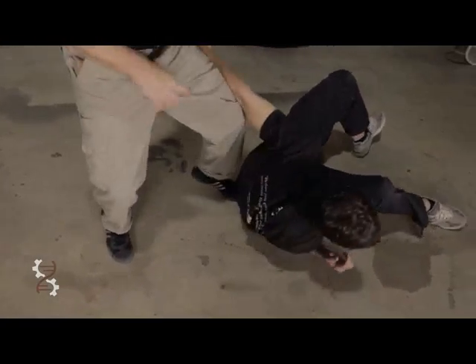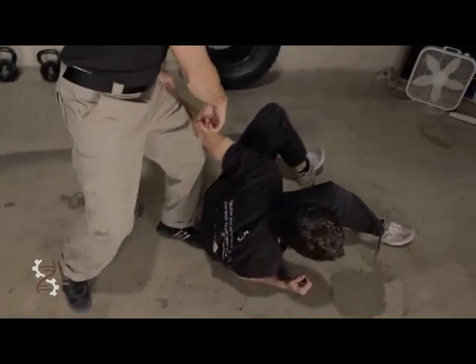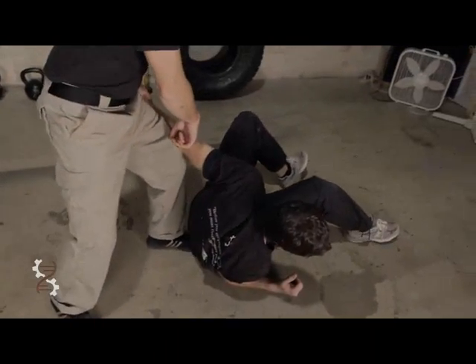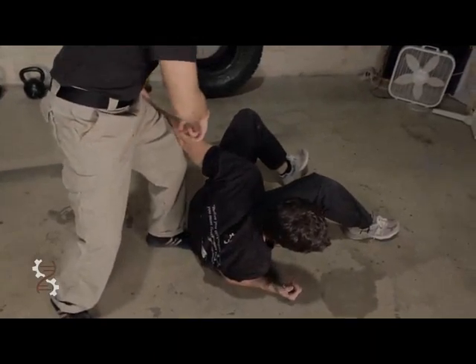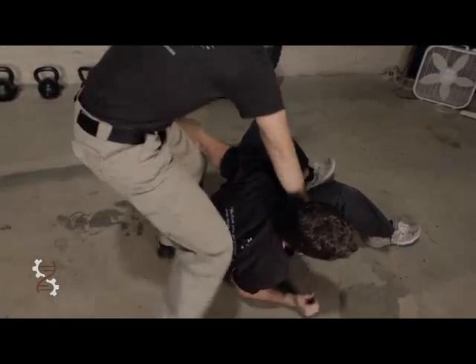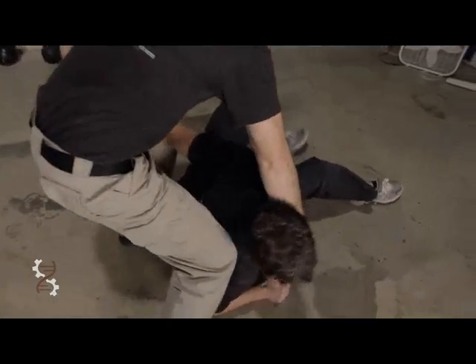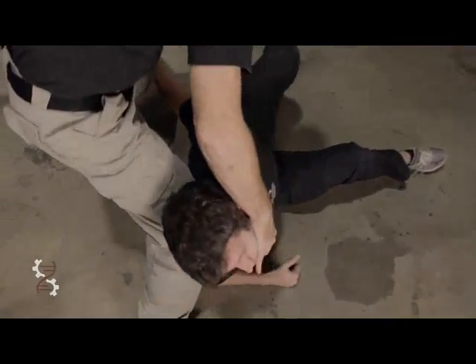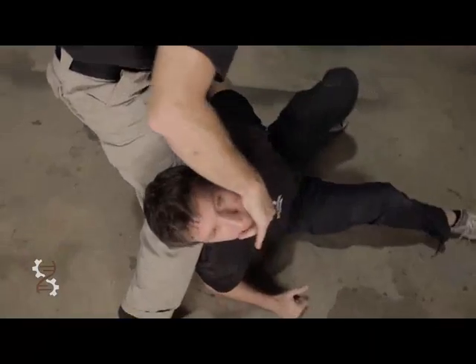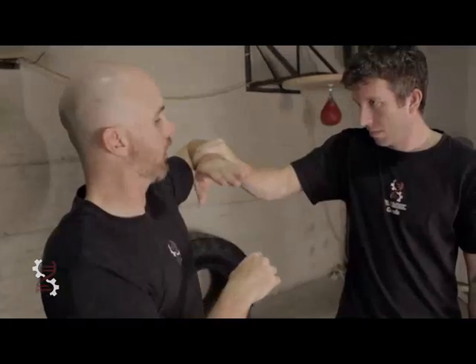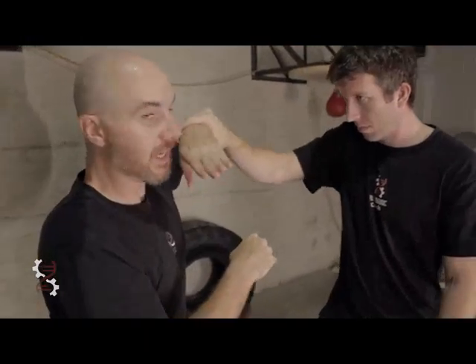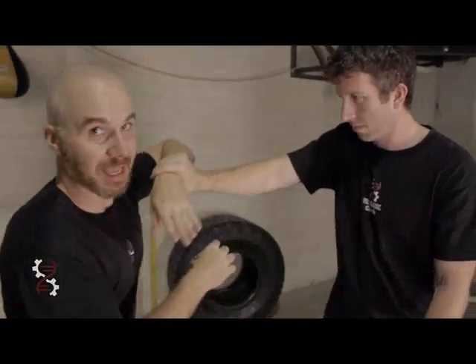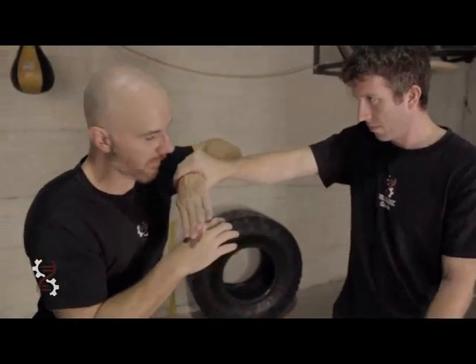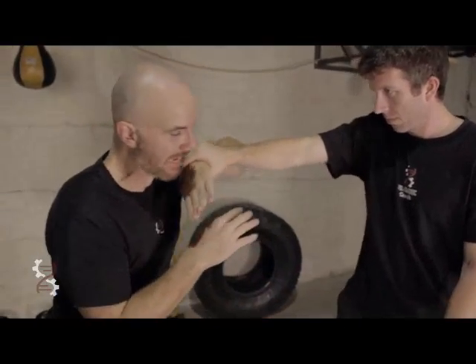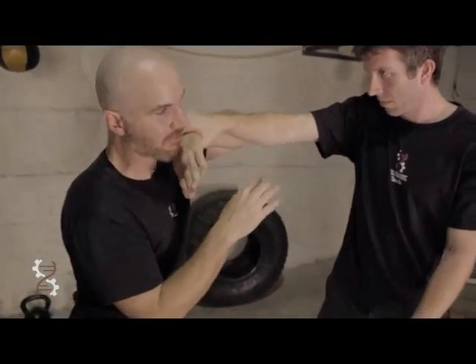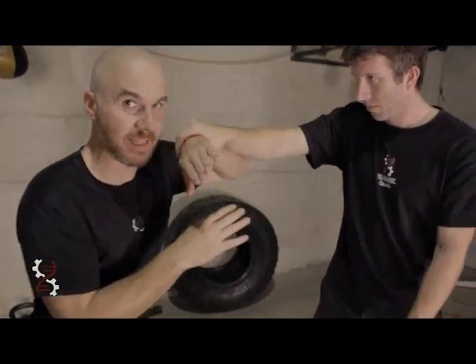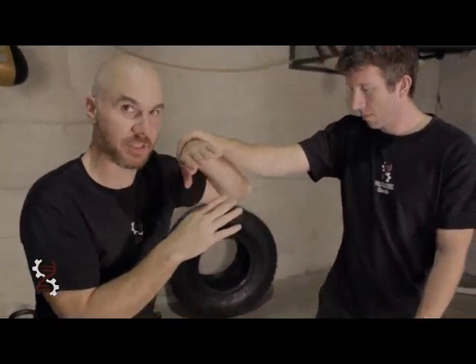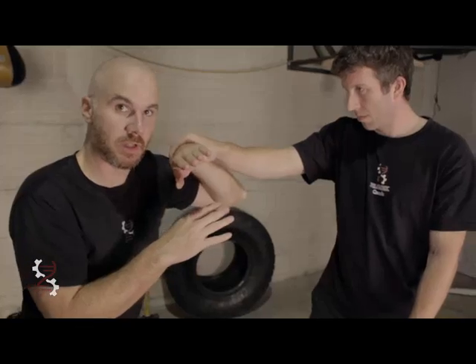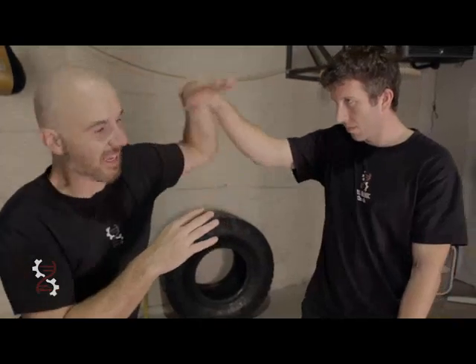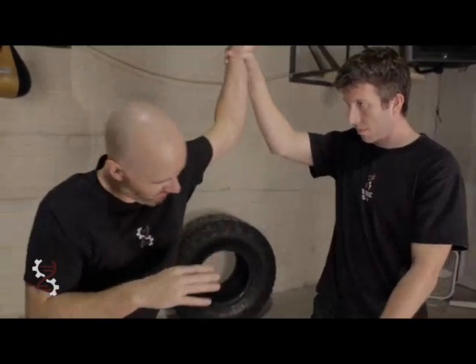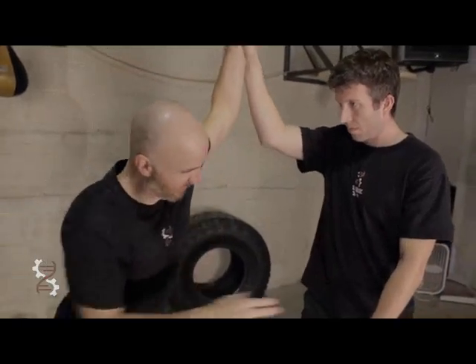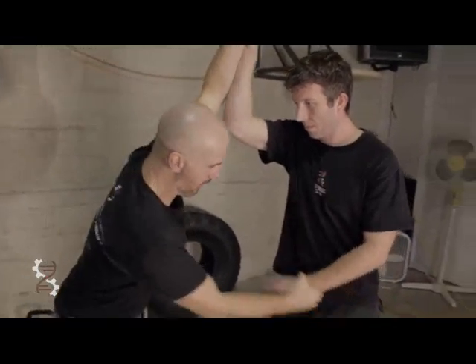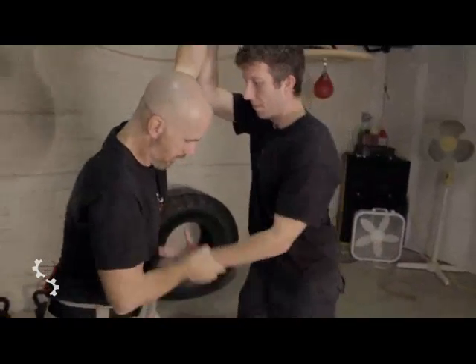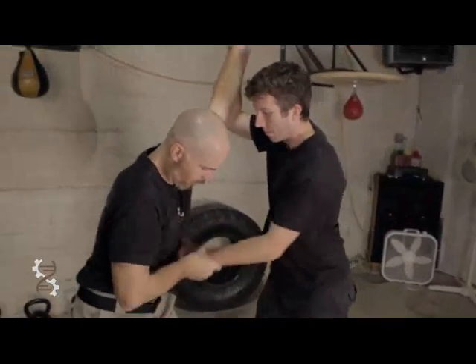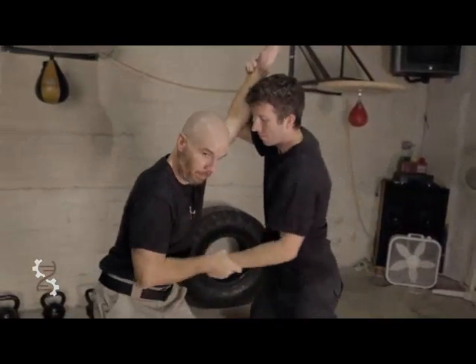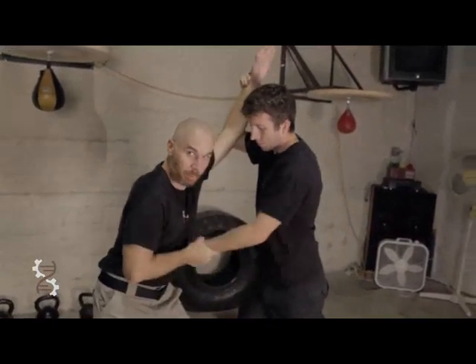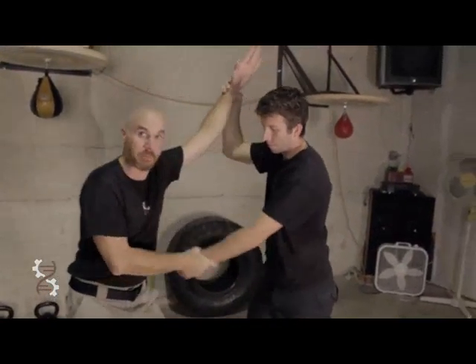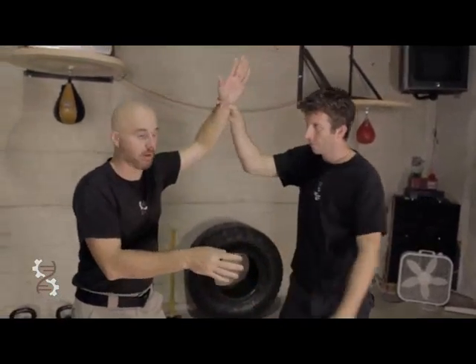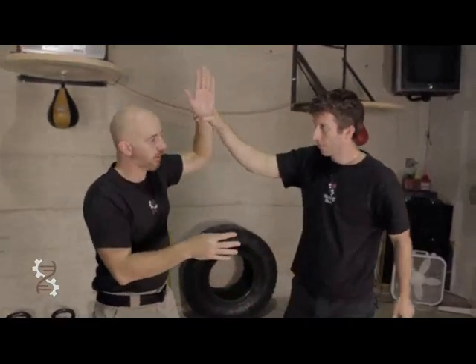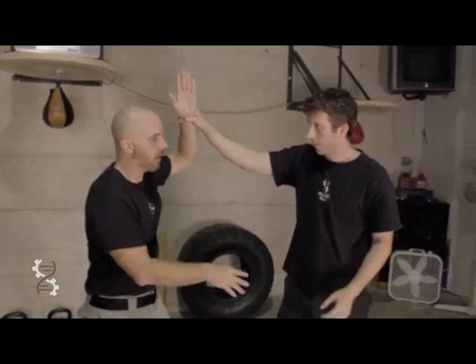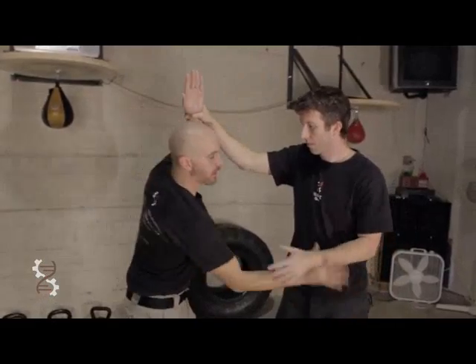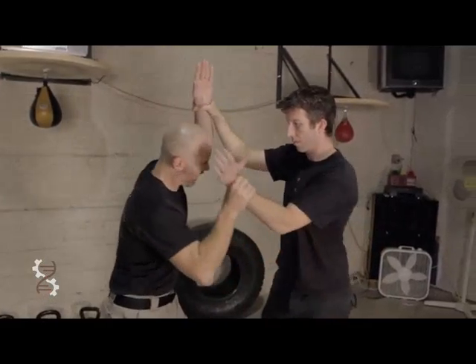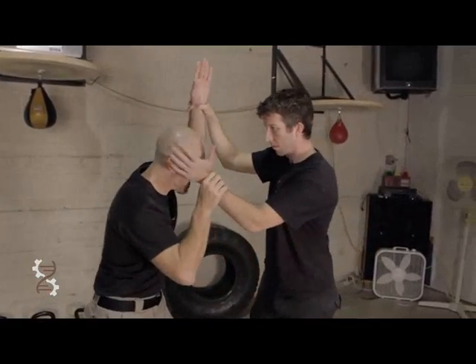To another lever — grab him back here. He's got mechanical advantage. I cannot fight this. I can't go anywhere.